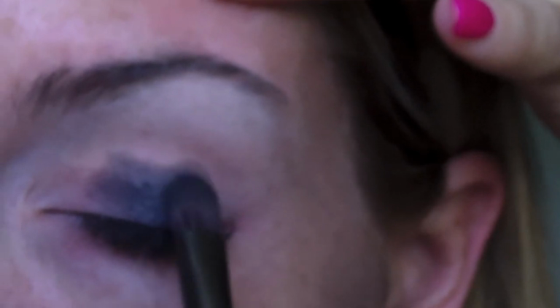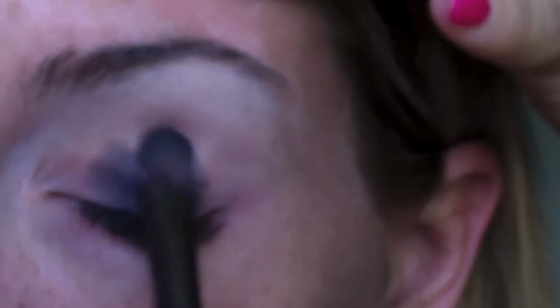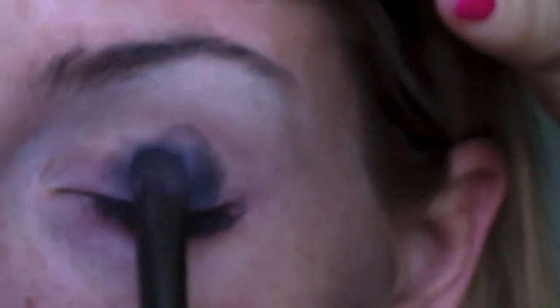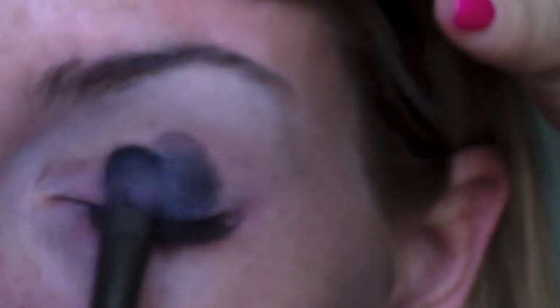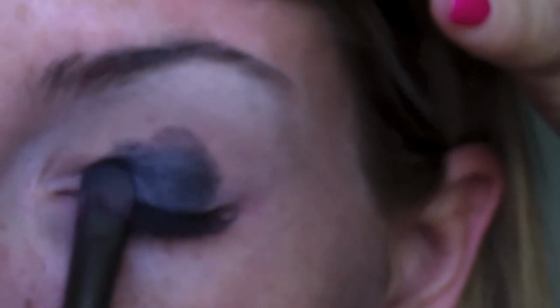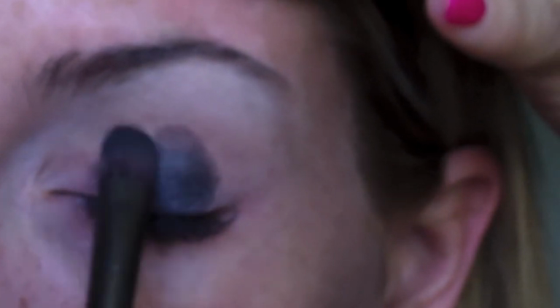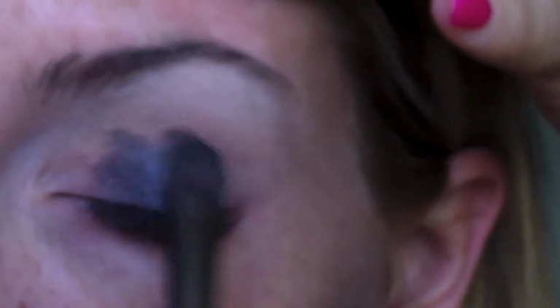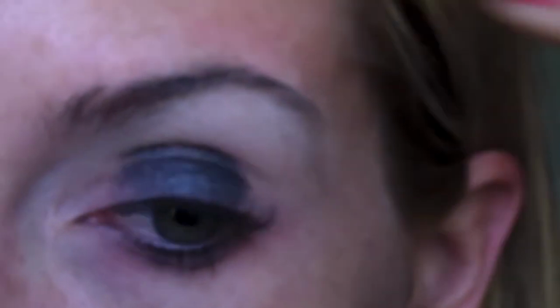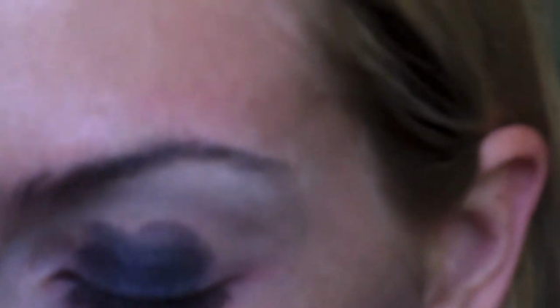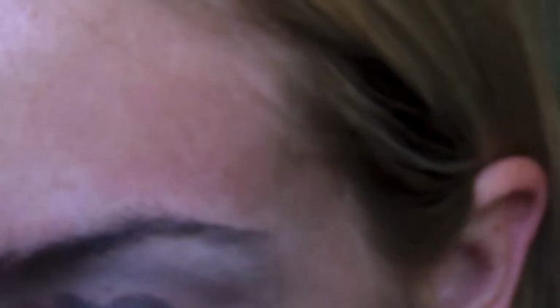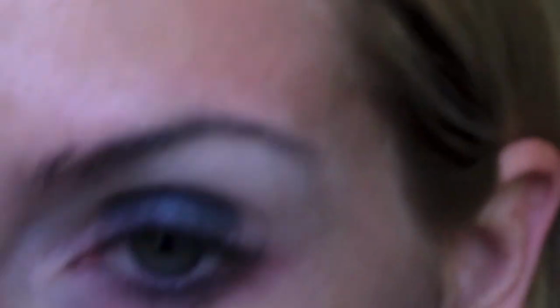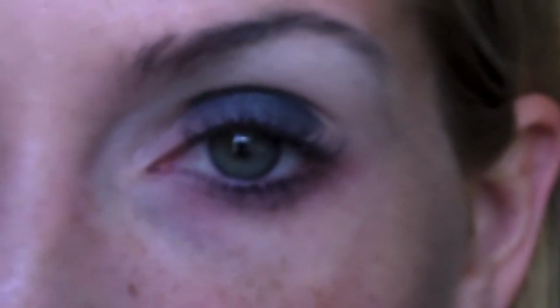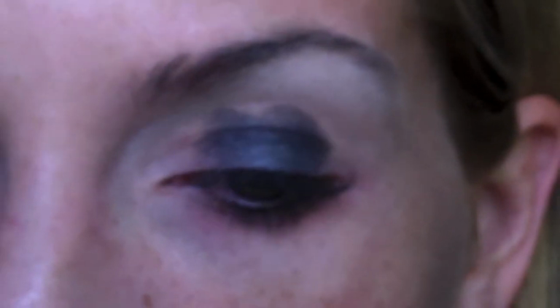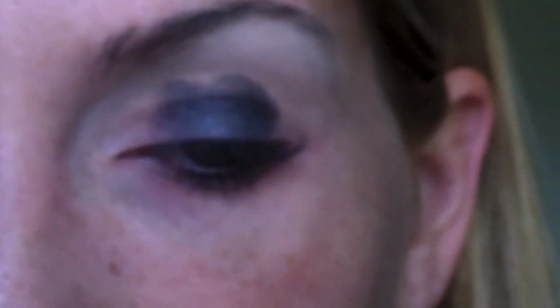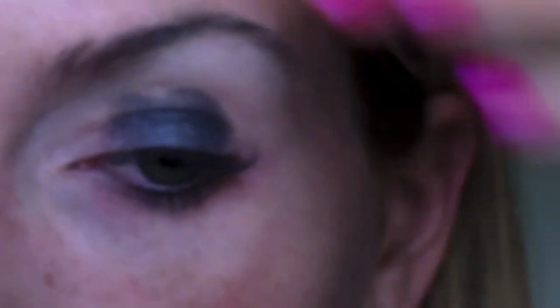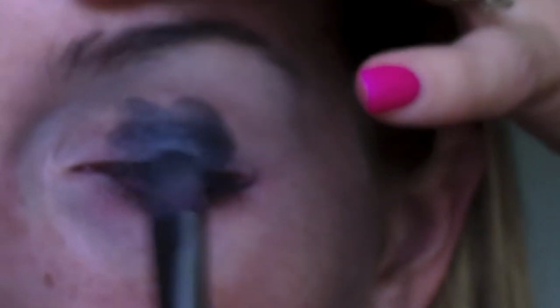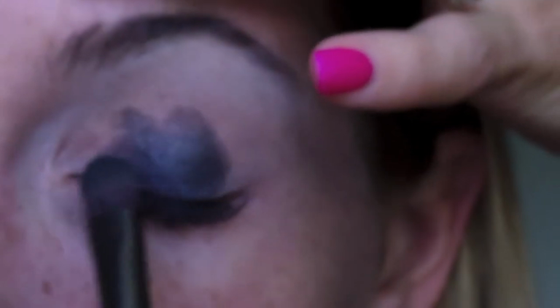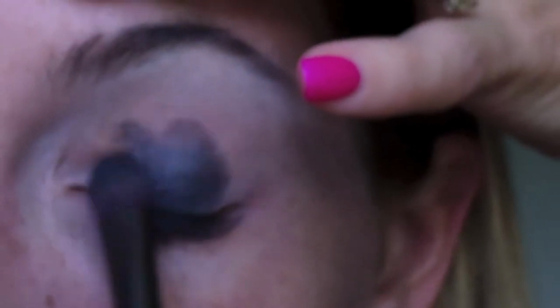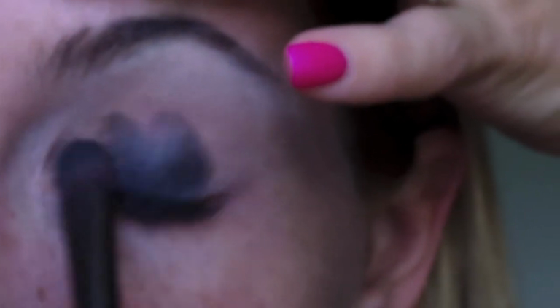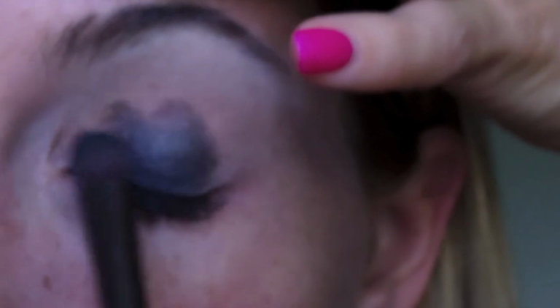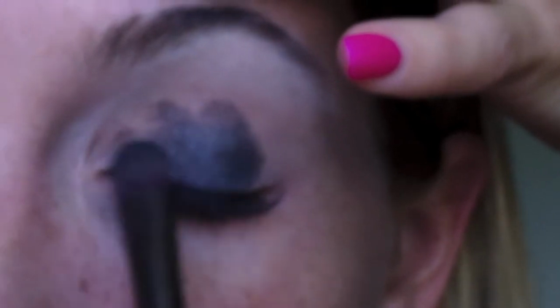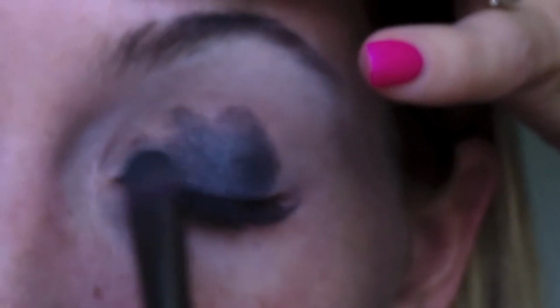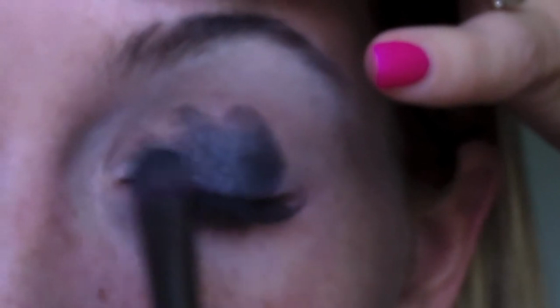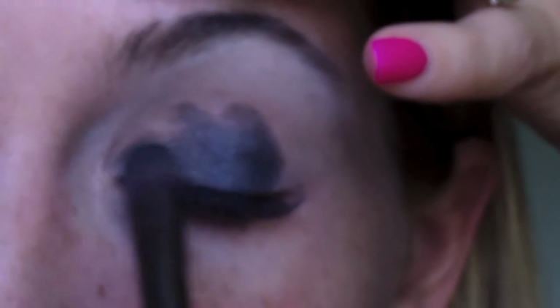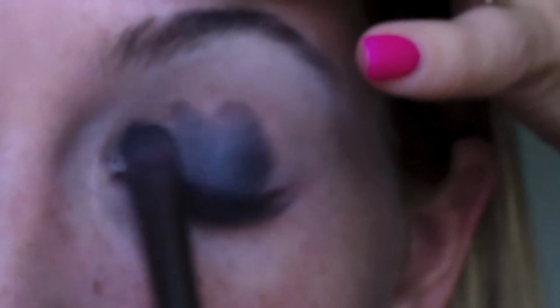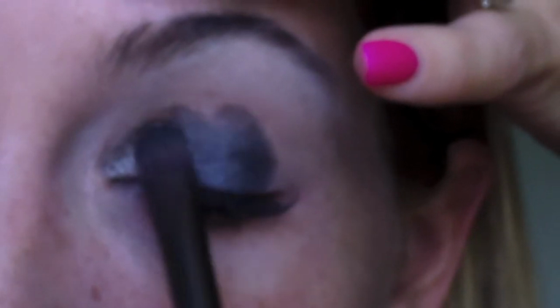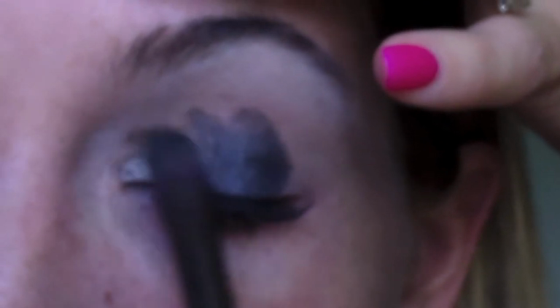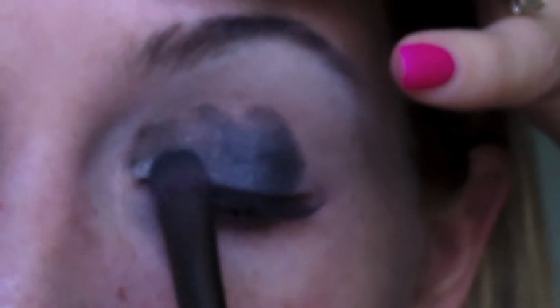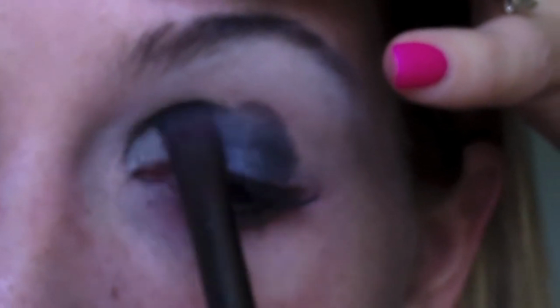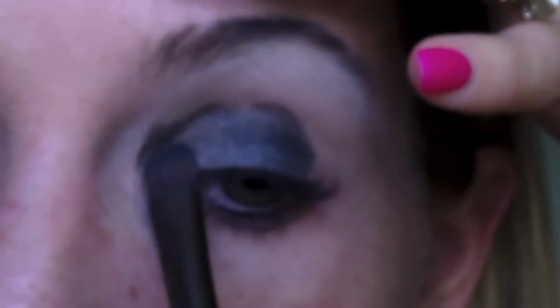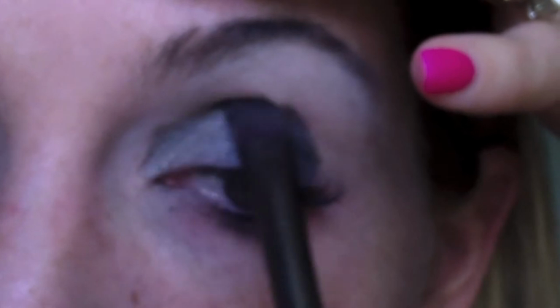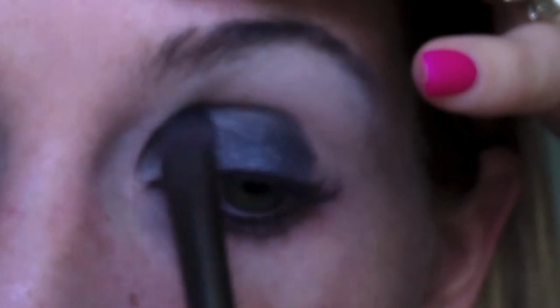I grew up kind of ambidextrous, I guess you could say, so I don't know — this isn't too hard, but it's definitely awkward. I'm using that lighter gray color, and I'm going to go on the inside of my — whoa — my eye.